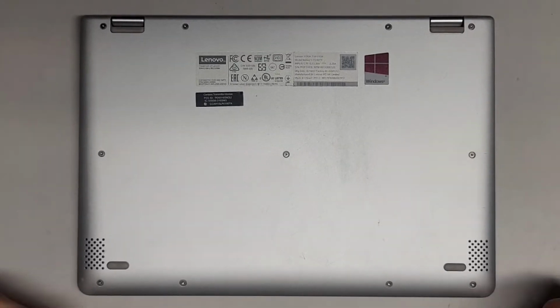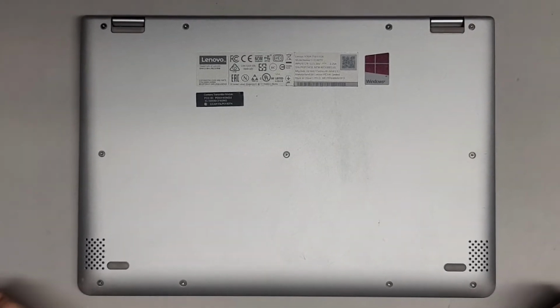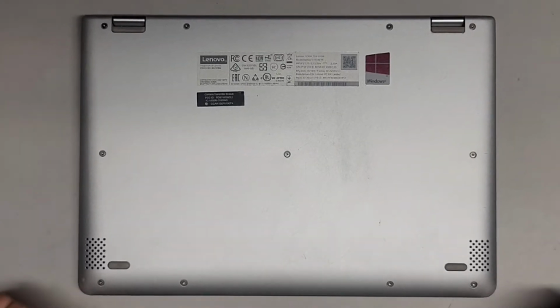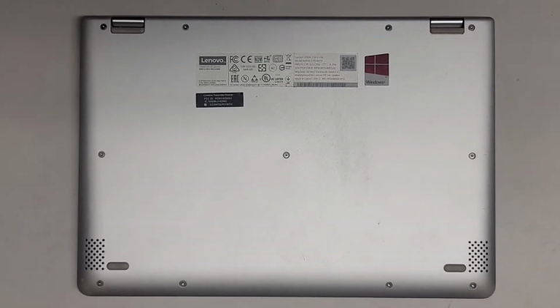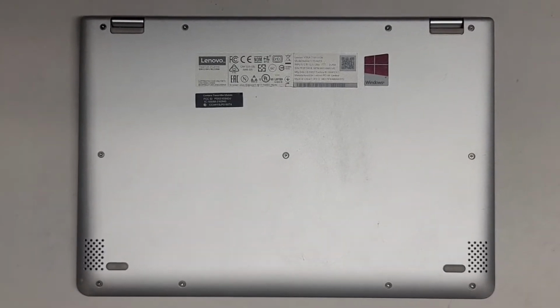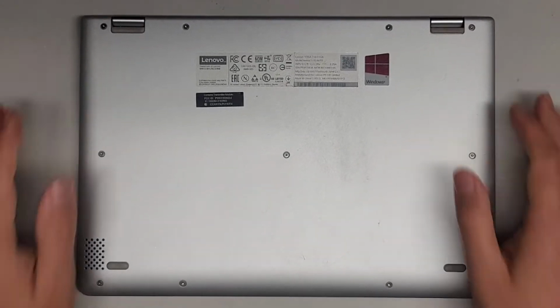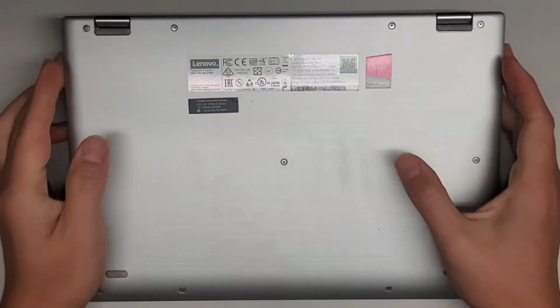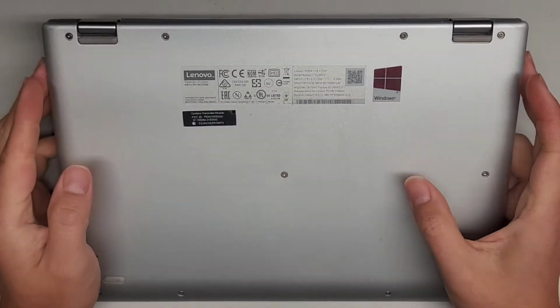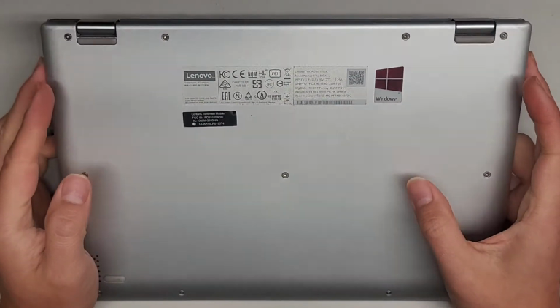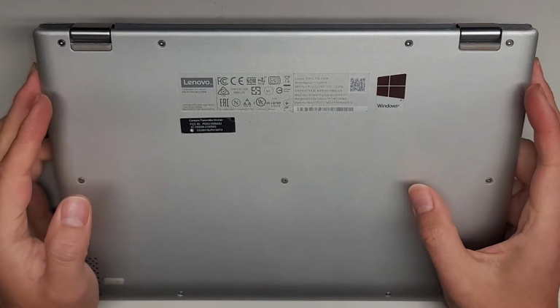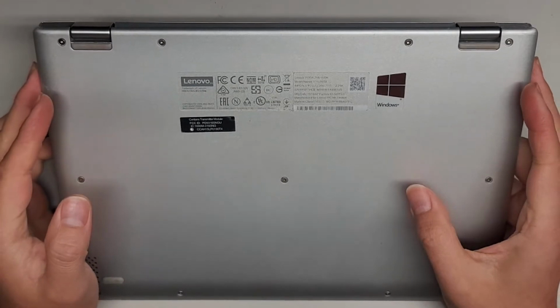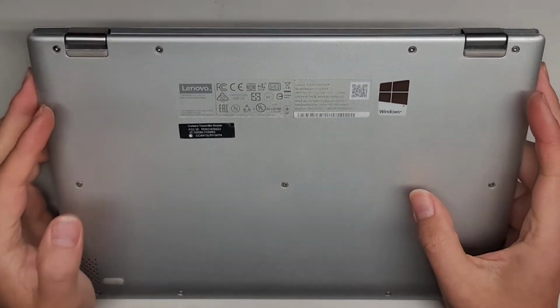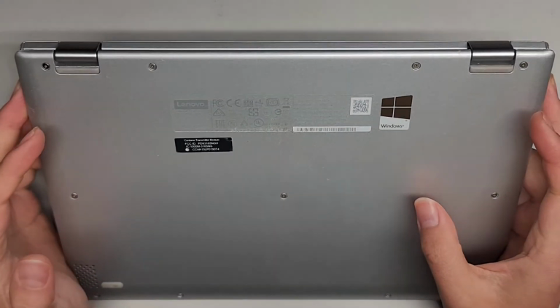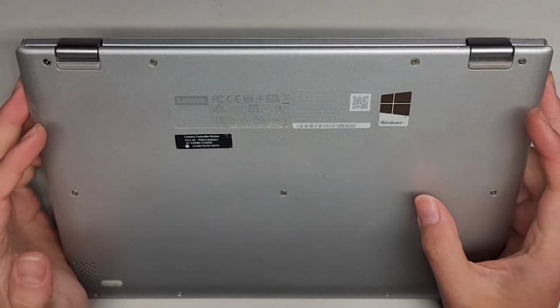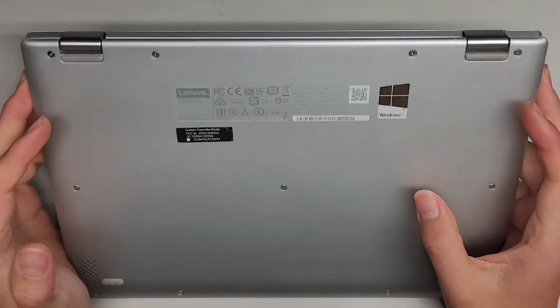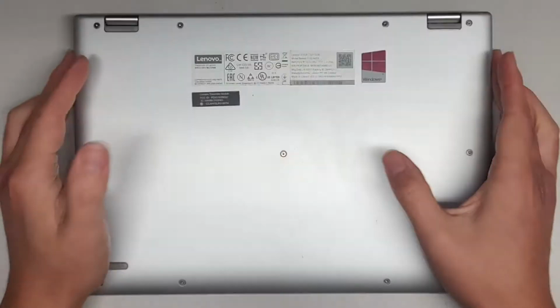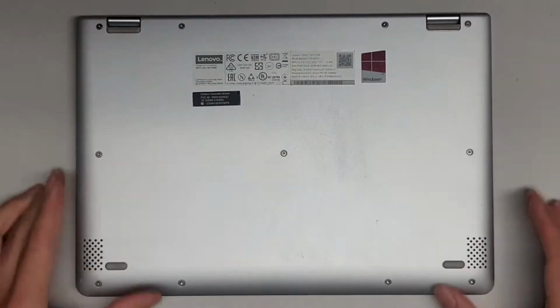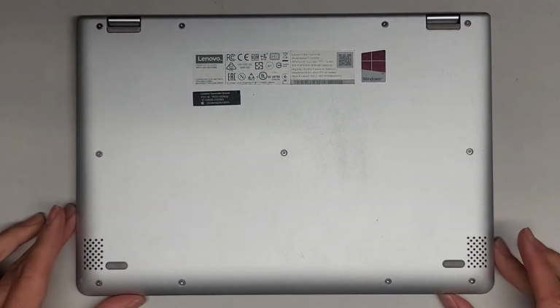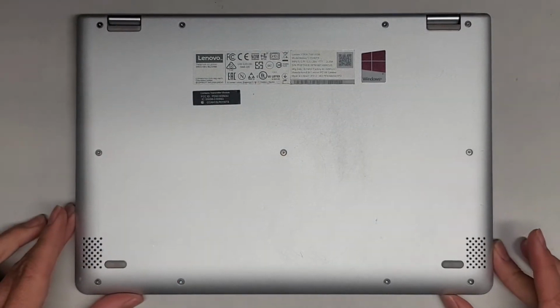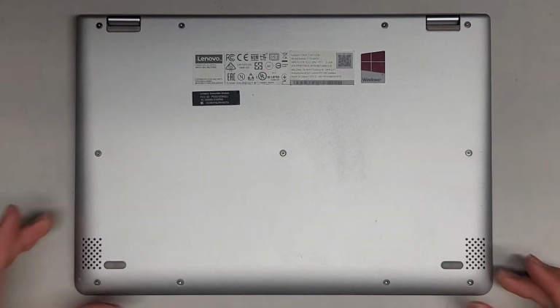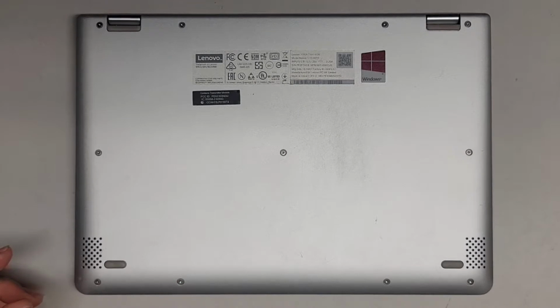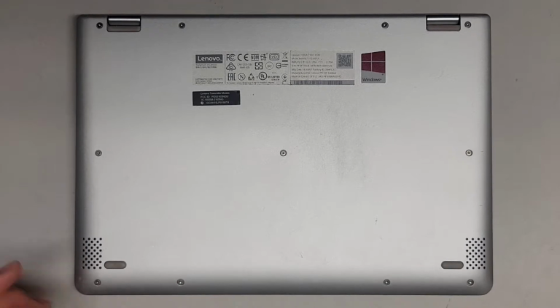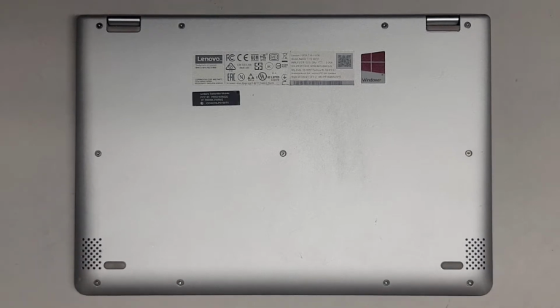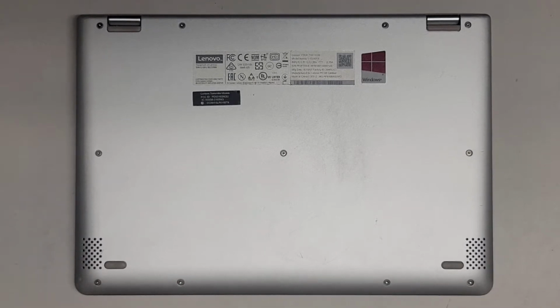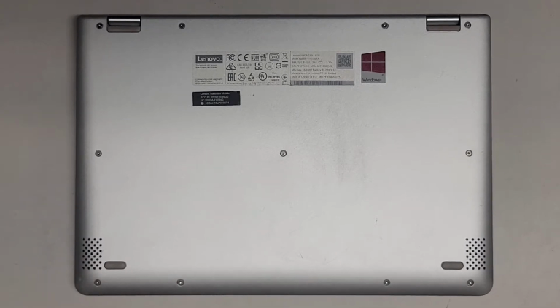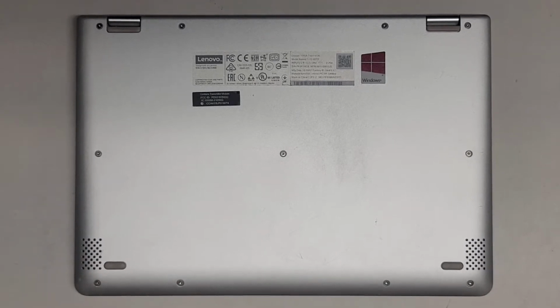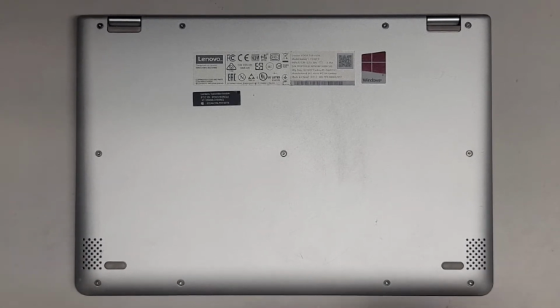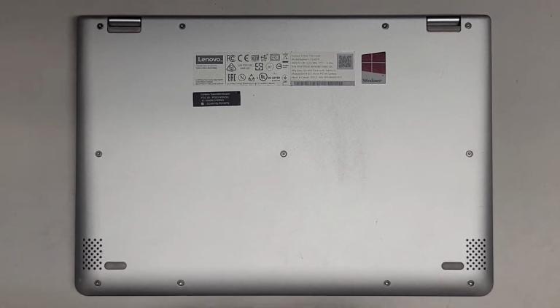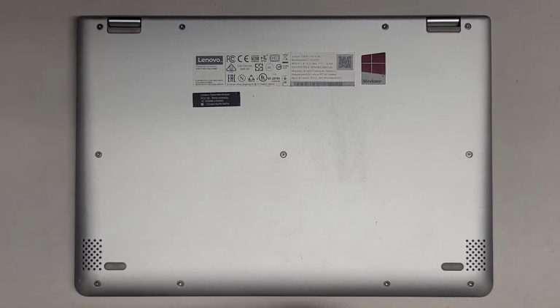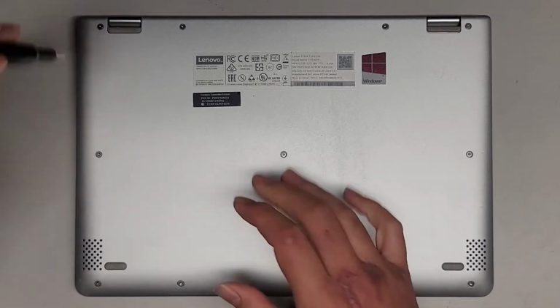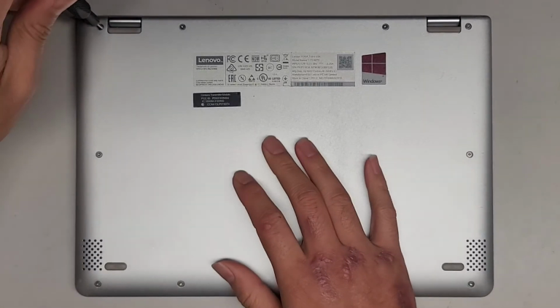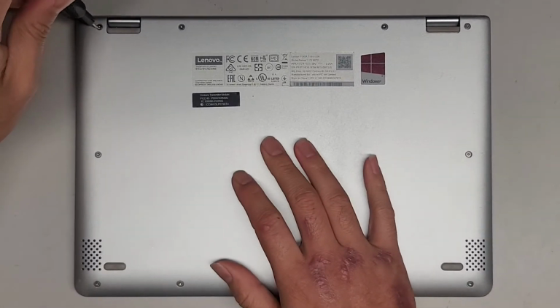I'm going to be showing how to open up and disassemble this Lenovo Yoga 710-11 ISK. First thing we're going to do is use a T5 or Torx 5 screwdriver and remove all the screws from the bottom.